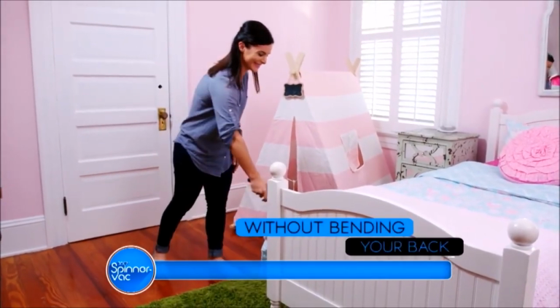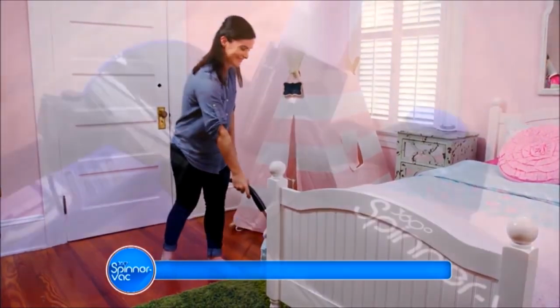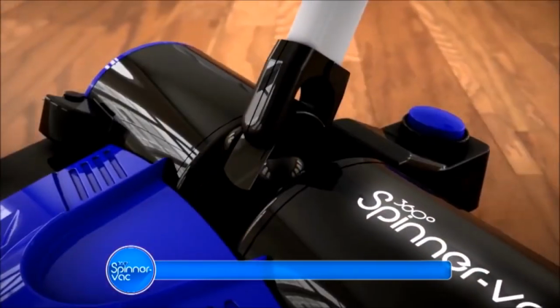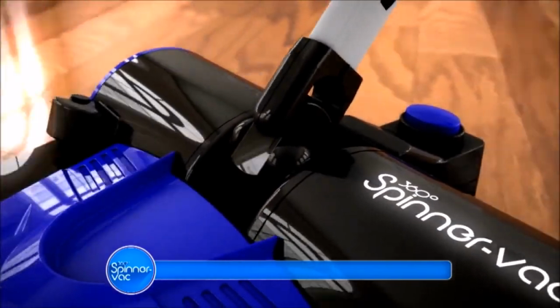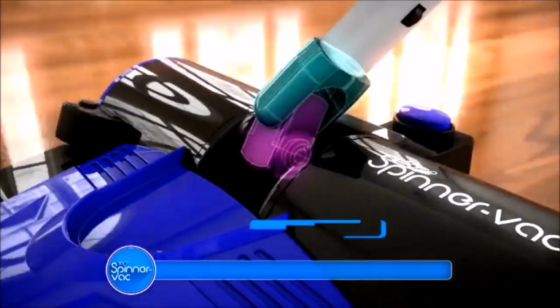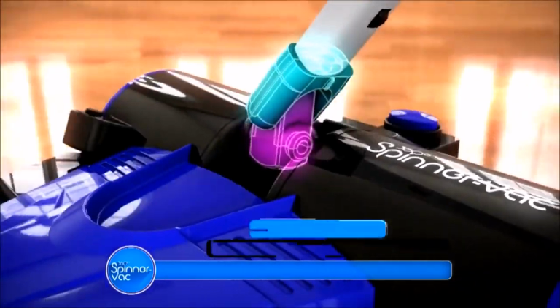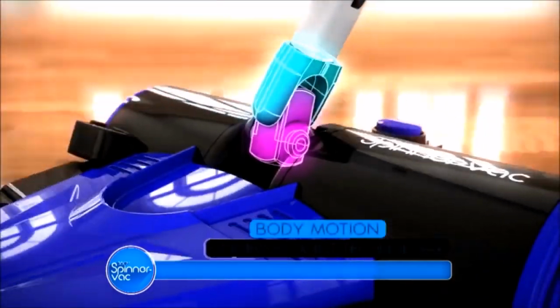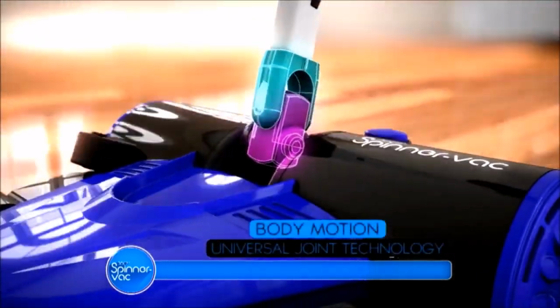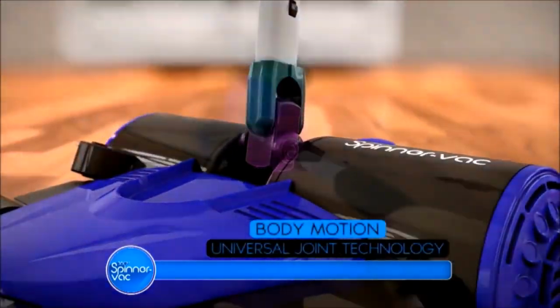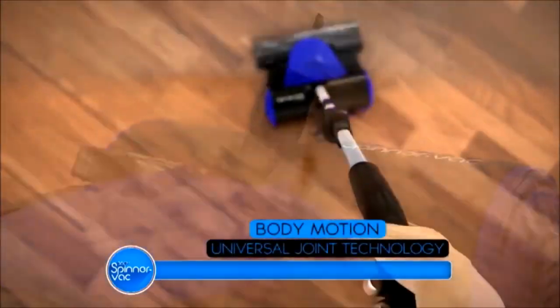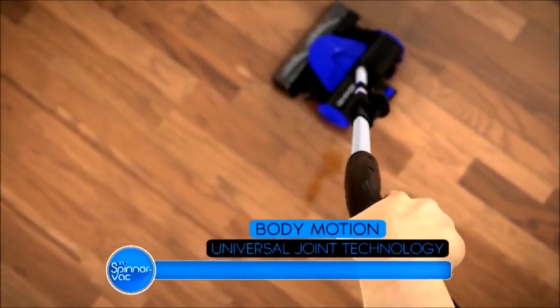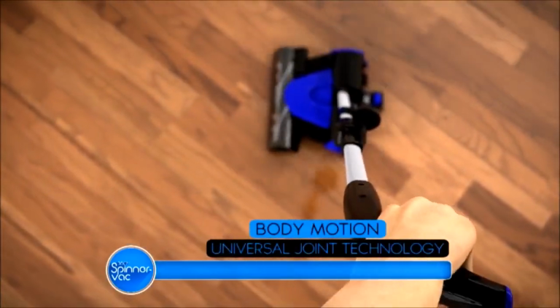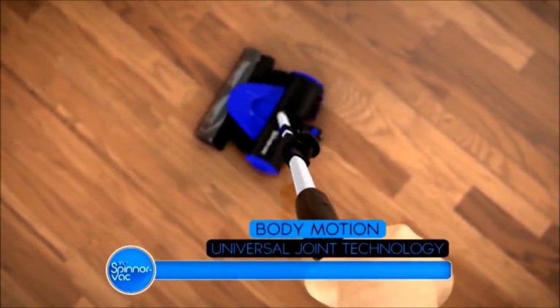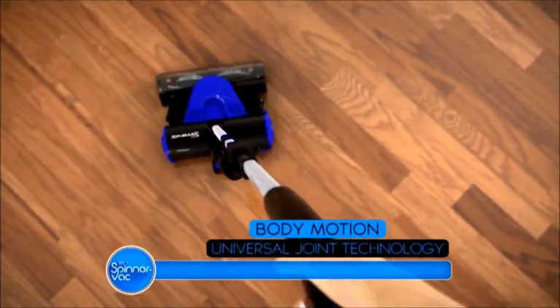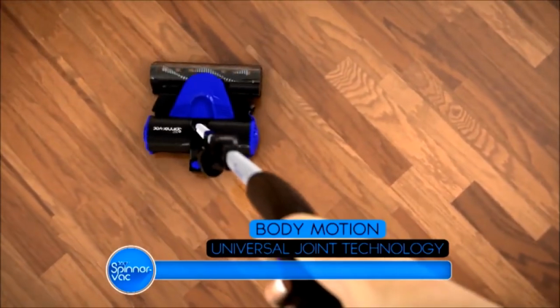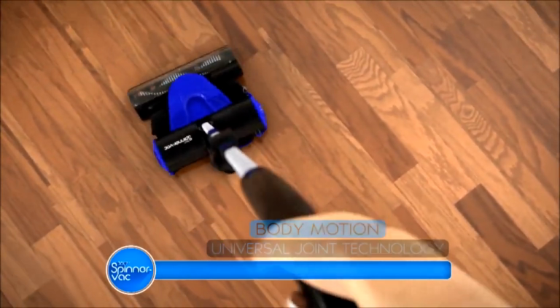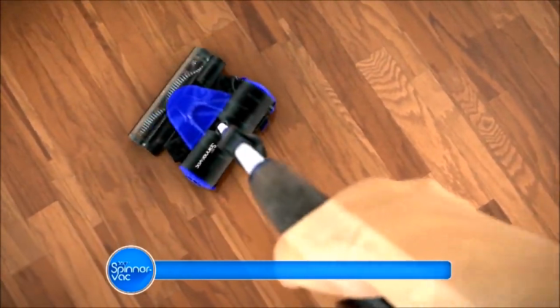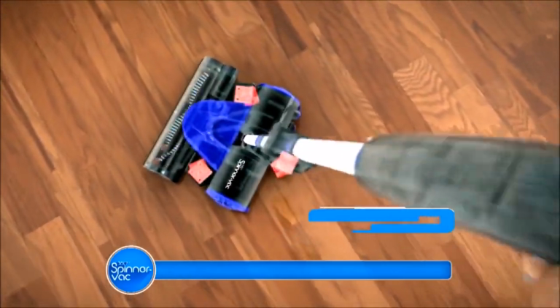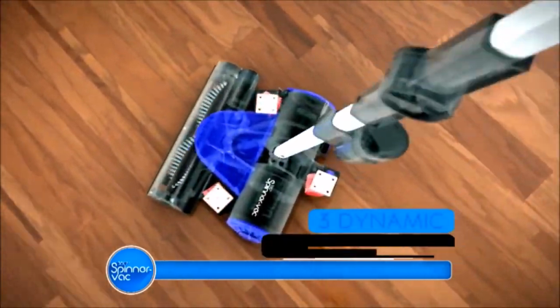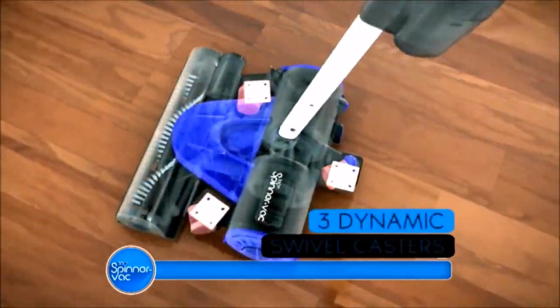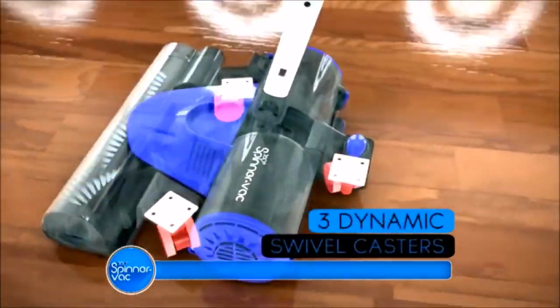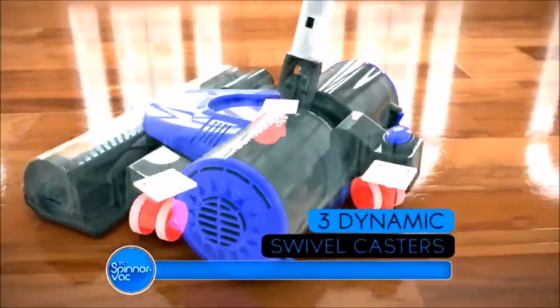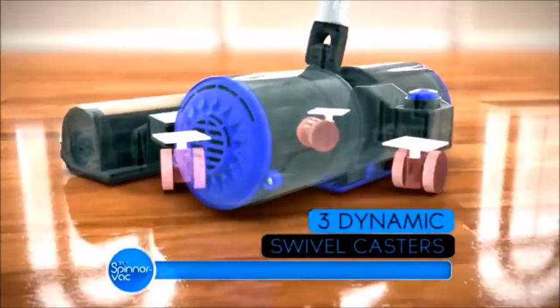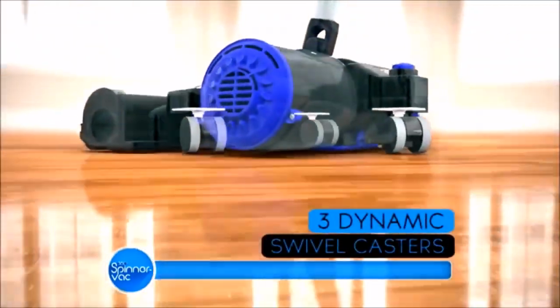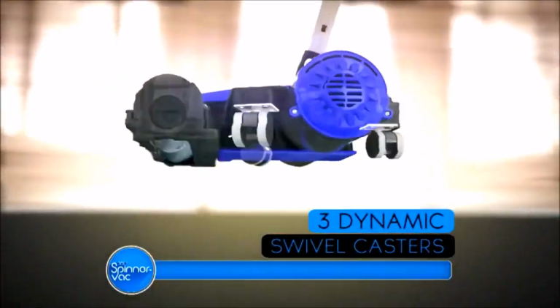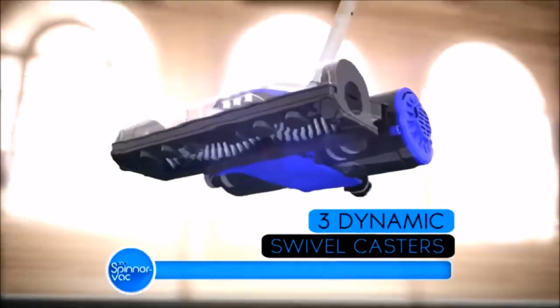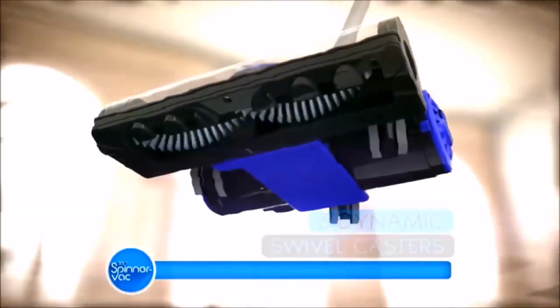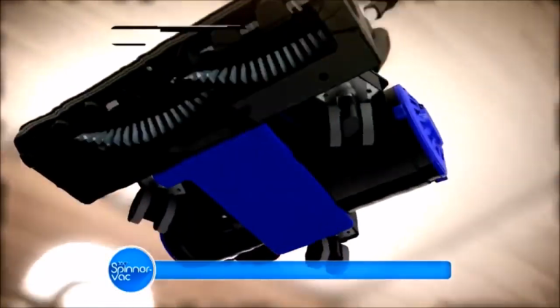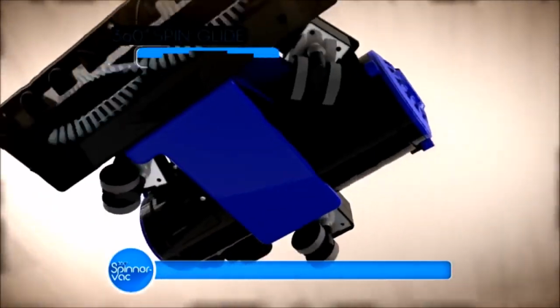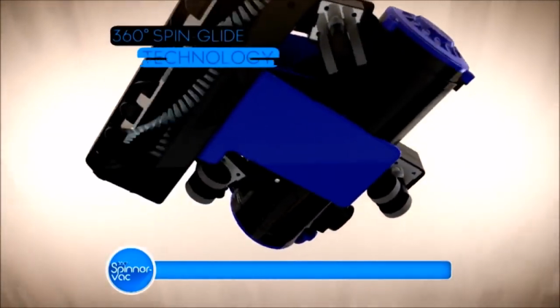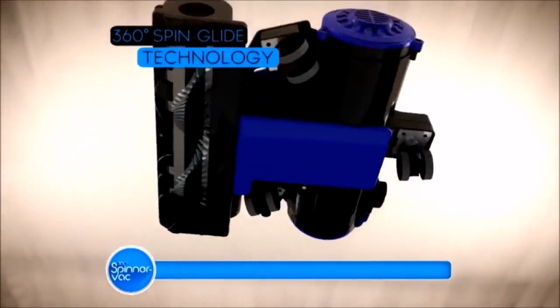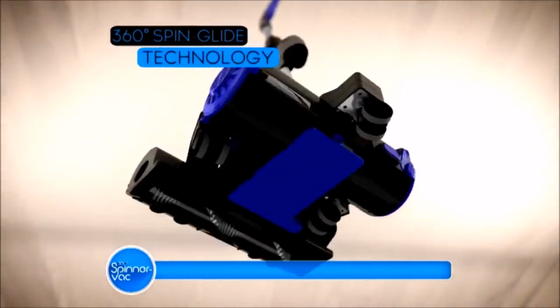Amazing! The secret is the Body Motion Universal Joint Technology, which makes any turn of your wrist a matching turn of the vacuum. And the three dynamic swivel casters, which allow the vacuum to roll freely in any direction, giving you 360 degrees of freedom.